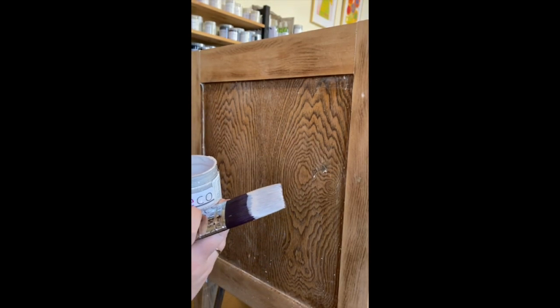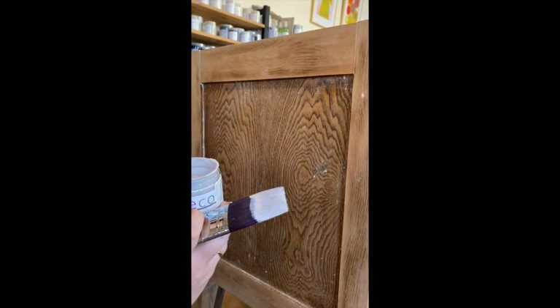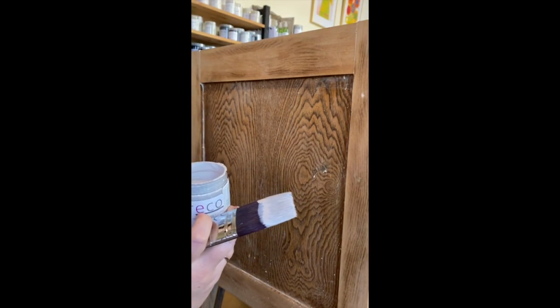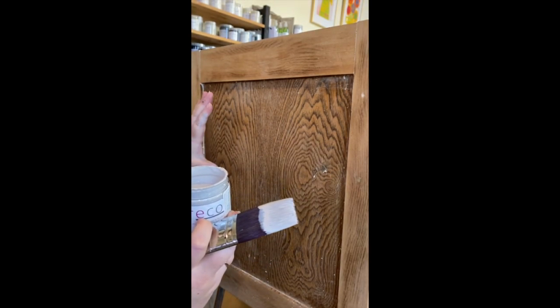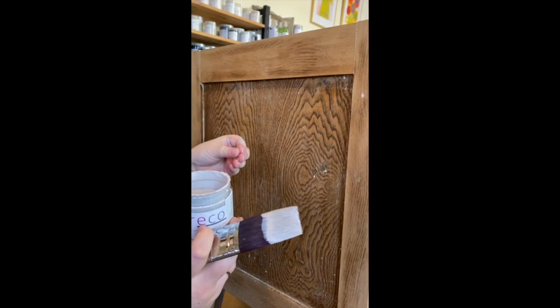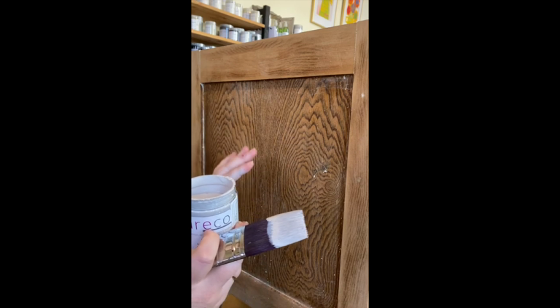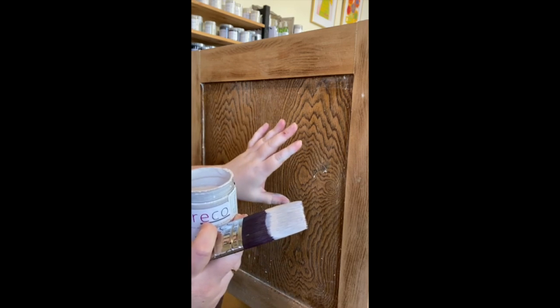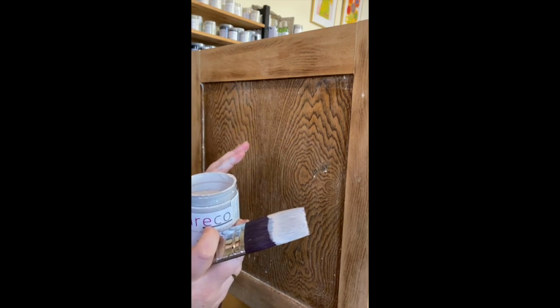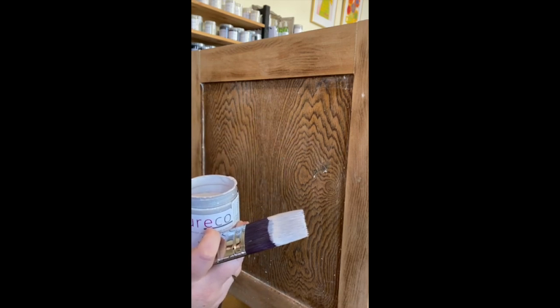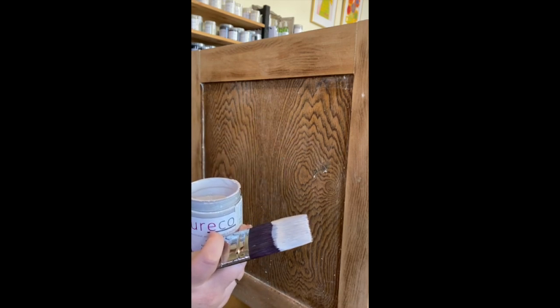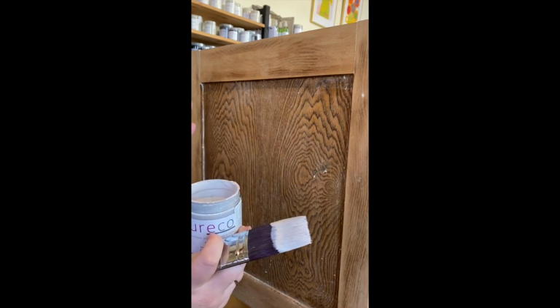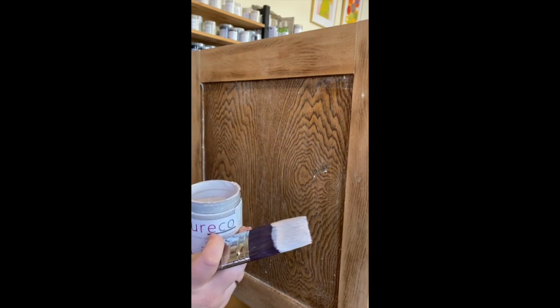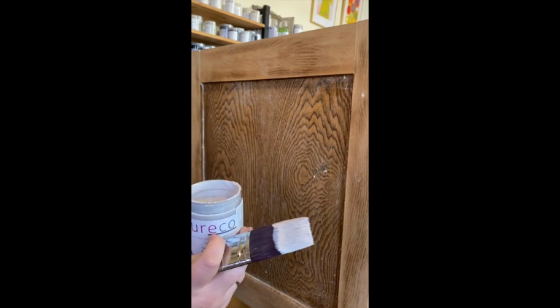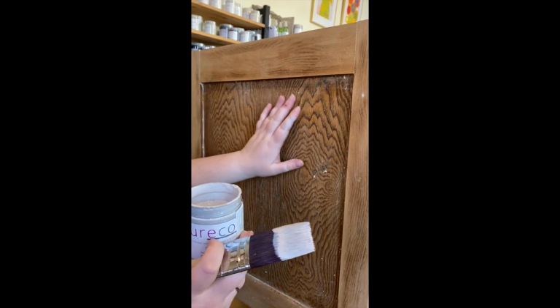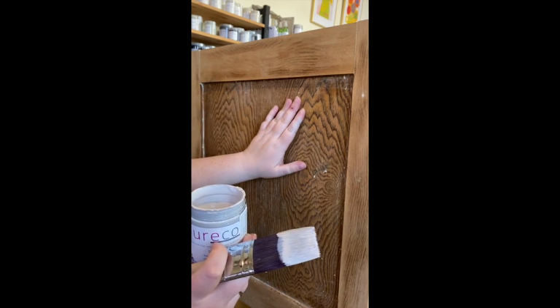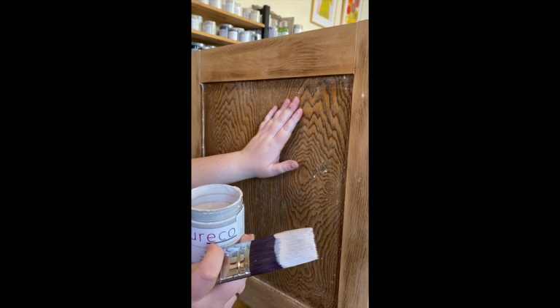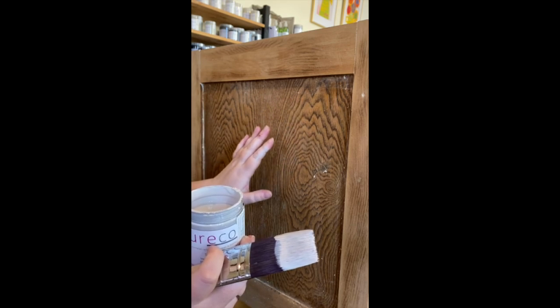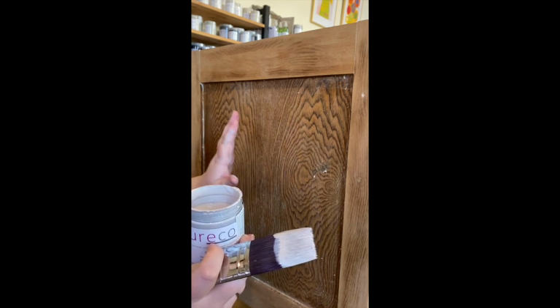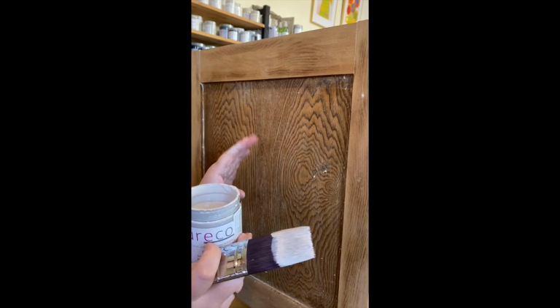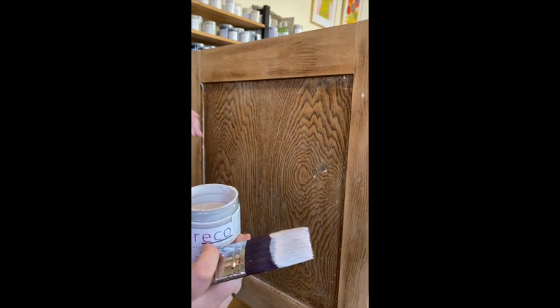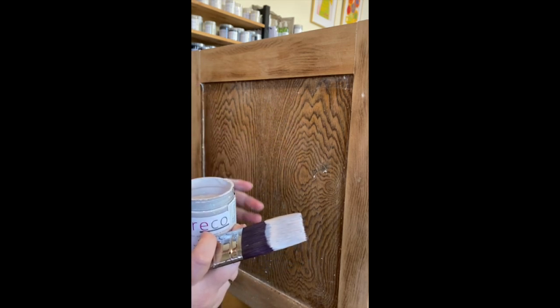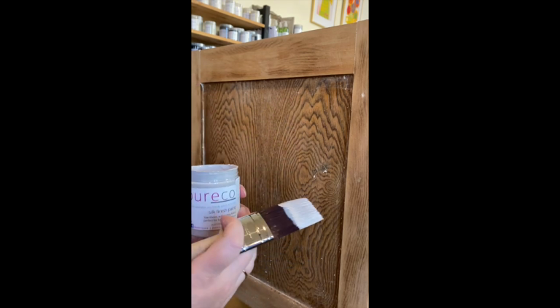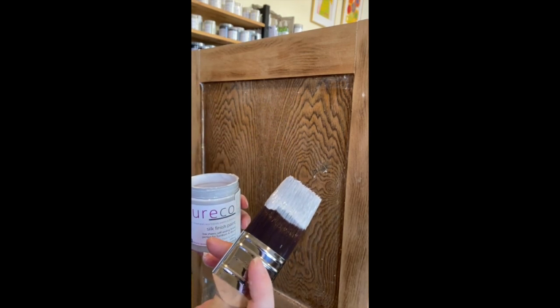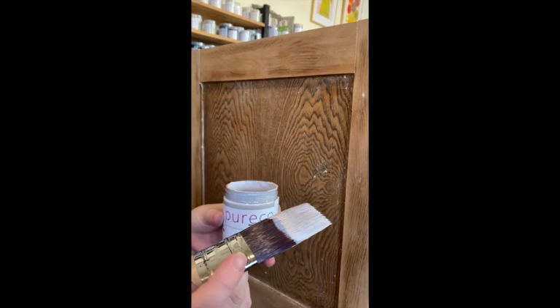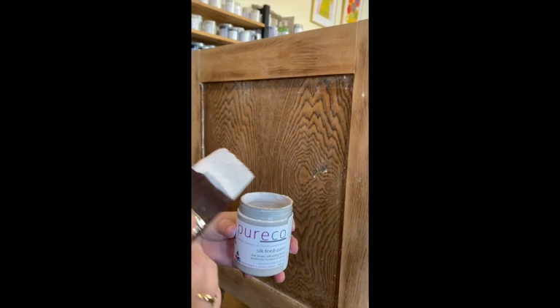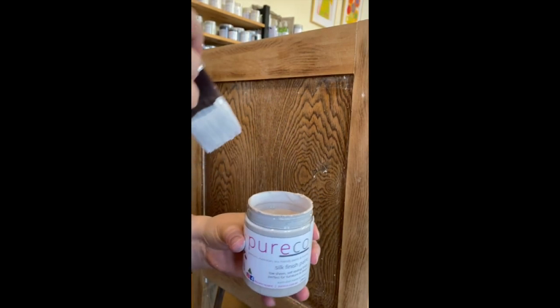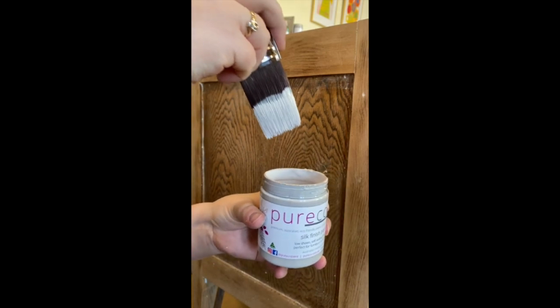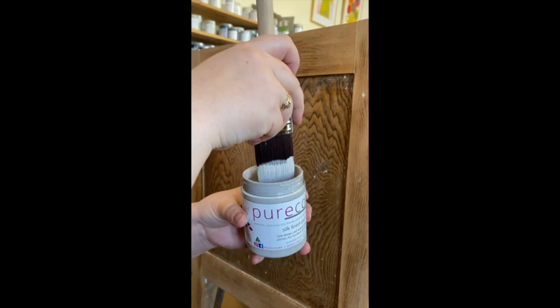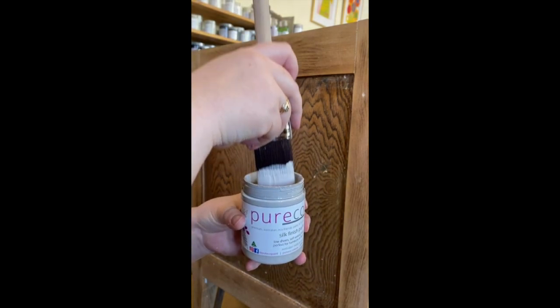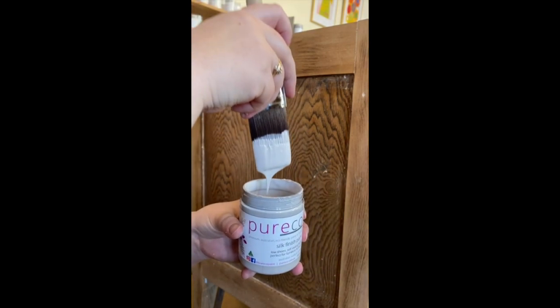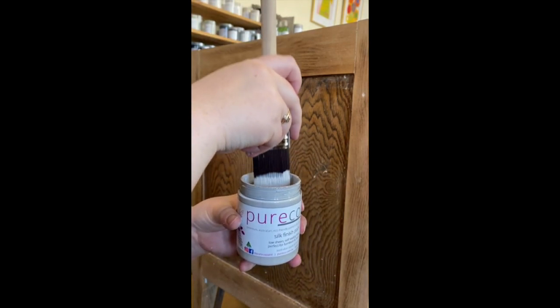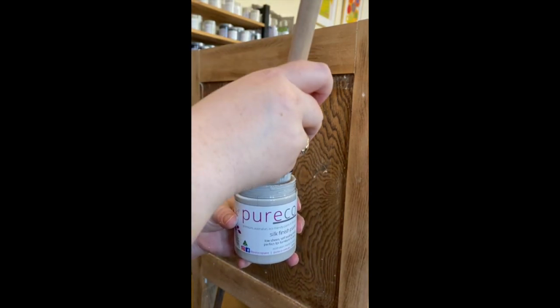I've chosen this brush — I know this section is quite large, but there are four sections on the doors of this cabinet that are quite small. So I've chosen this brush just to make it easy on myself. A larger brush for a larger section is obviously better — fewer brush strokes — but this is fine for what I'm doing today.